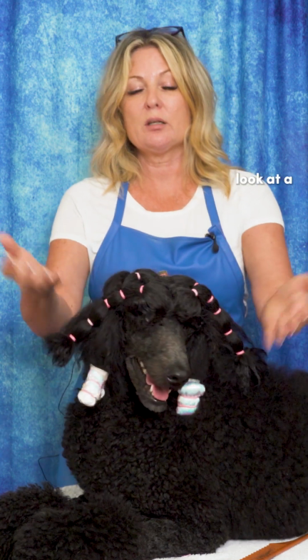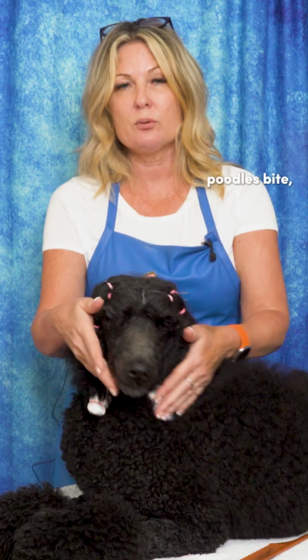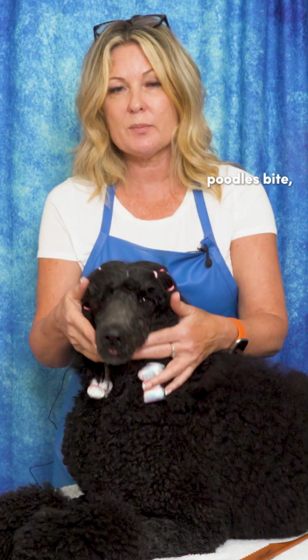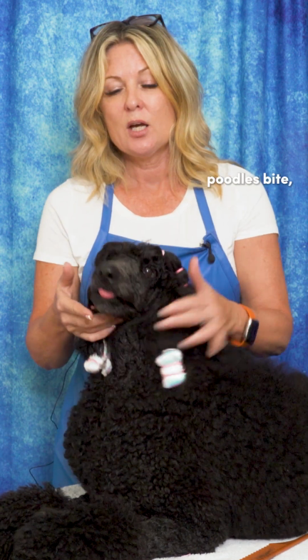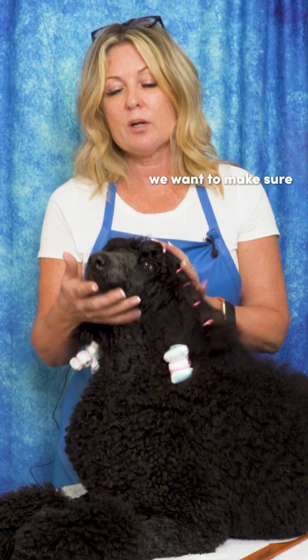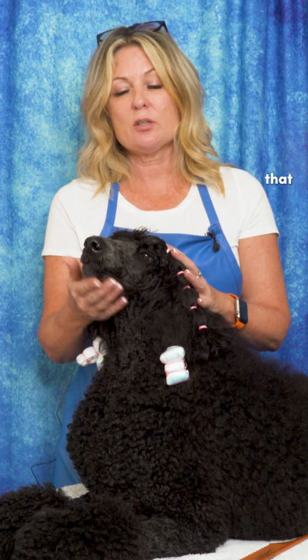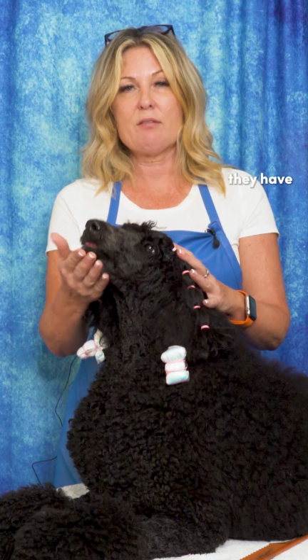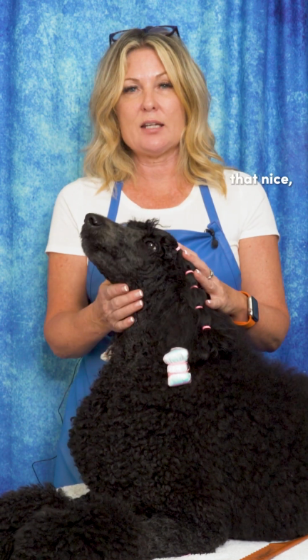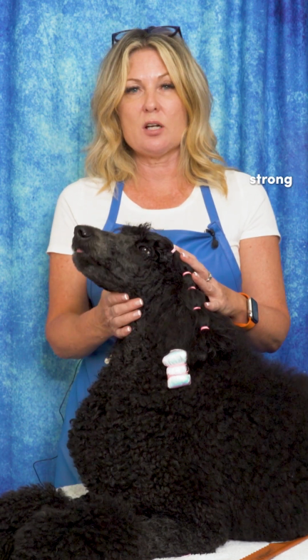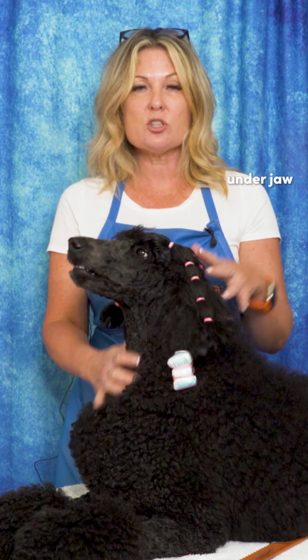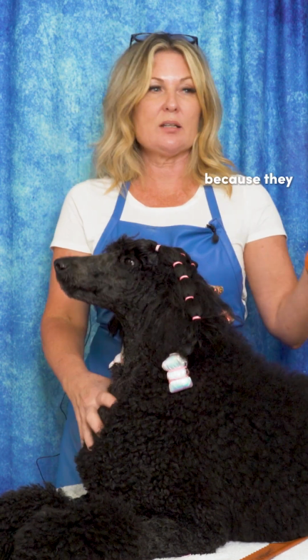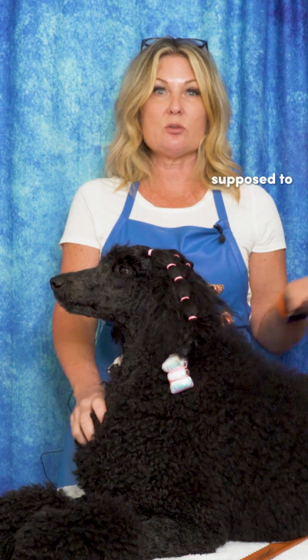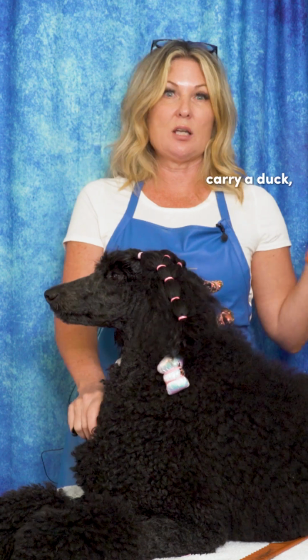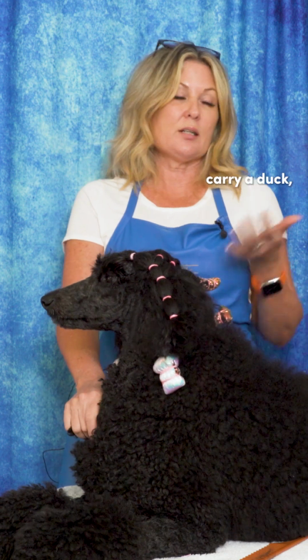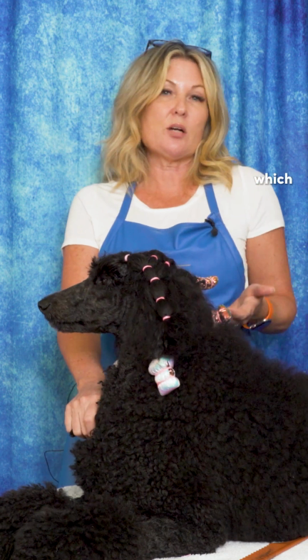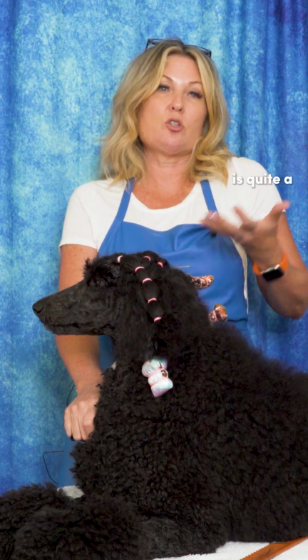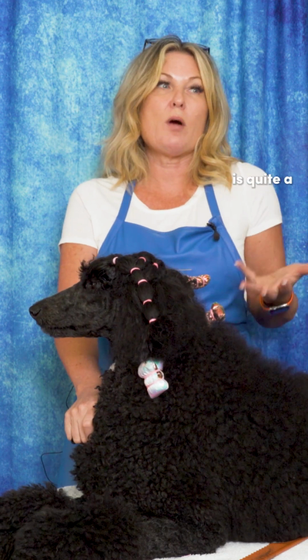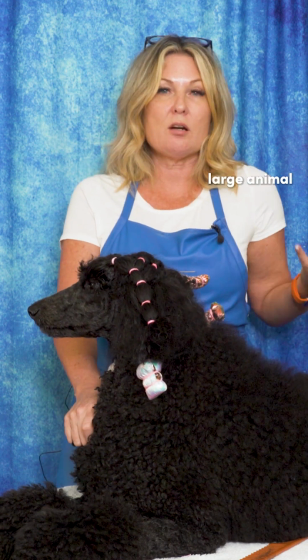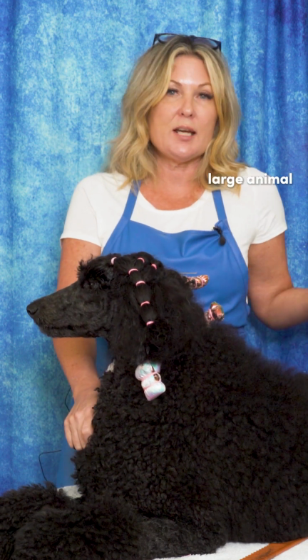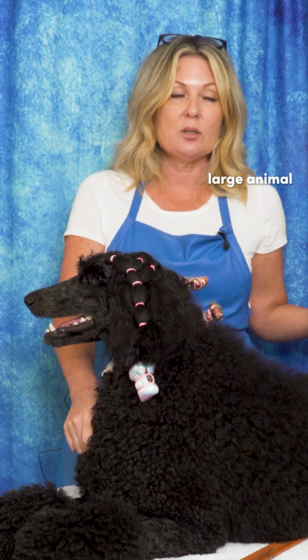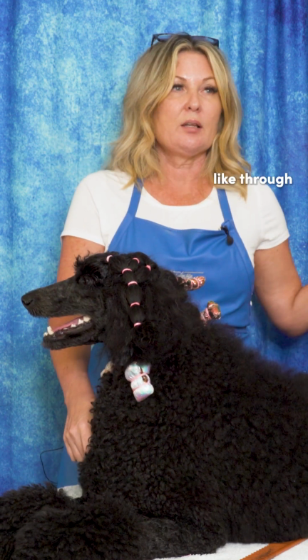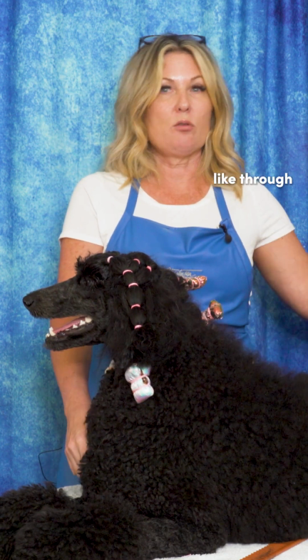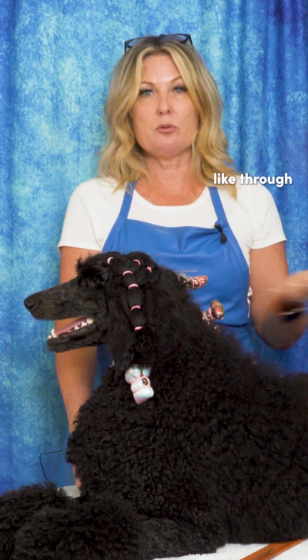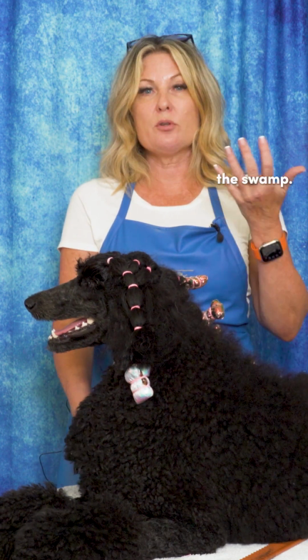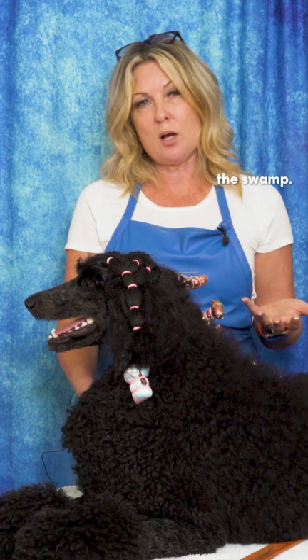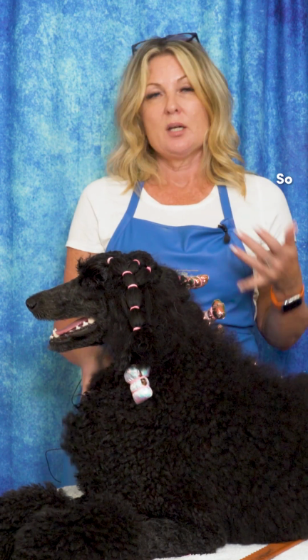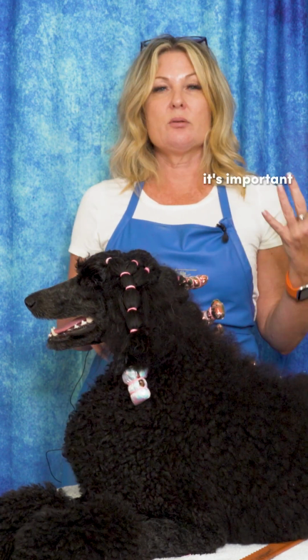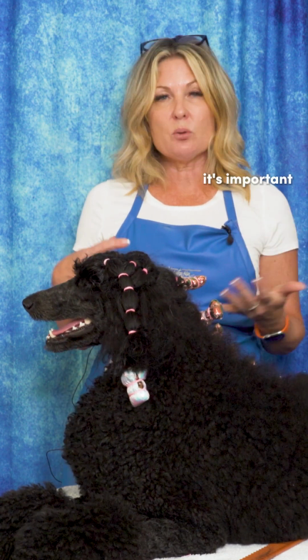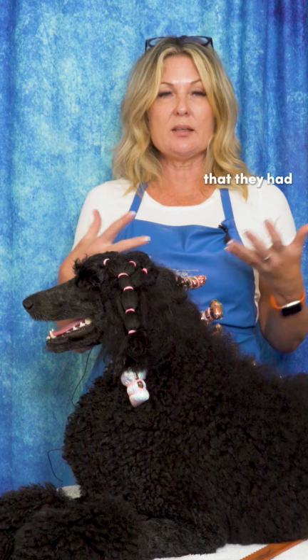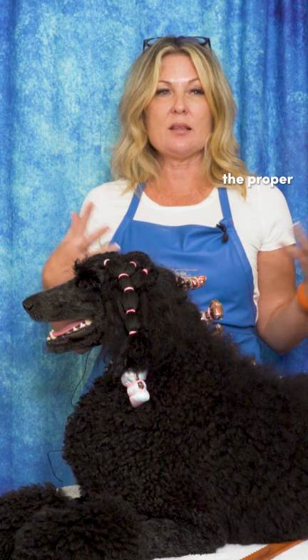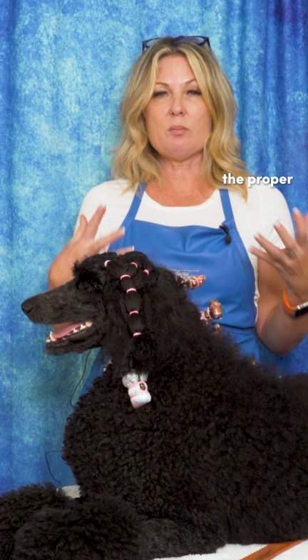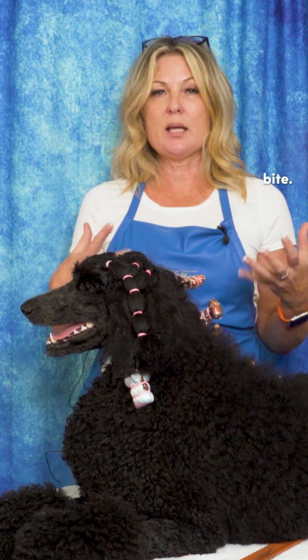When we look at a poodle's bite, we want to make sure that they have that nice strong underjaw, because they are supposed to carry a duck — which is quite a large animal — through the swamp. So it's important that they had the proper bite.